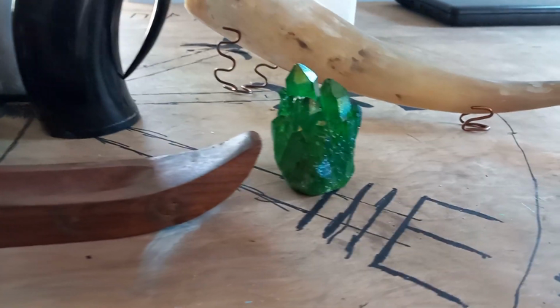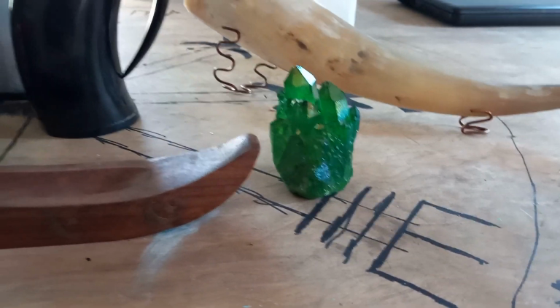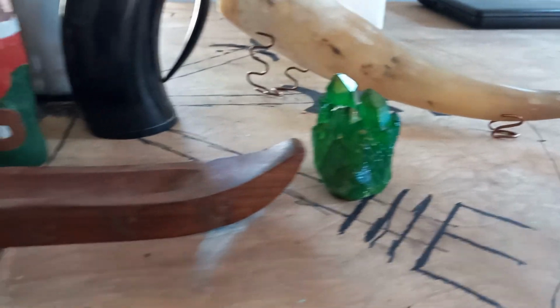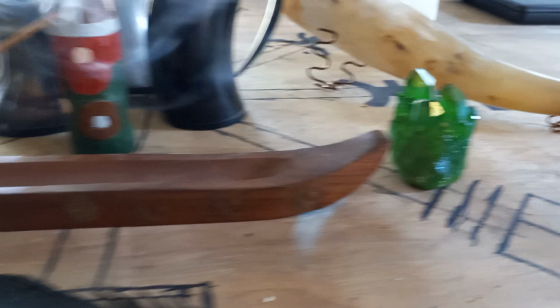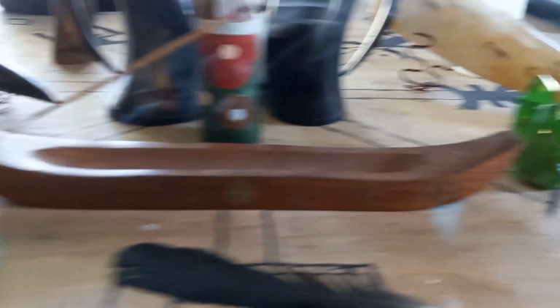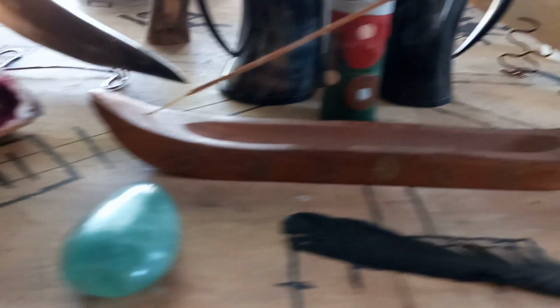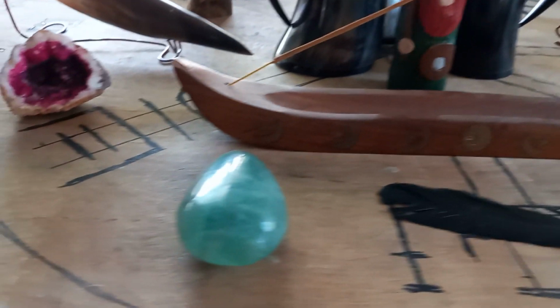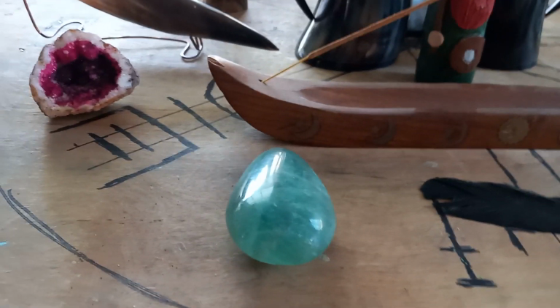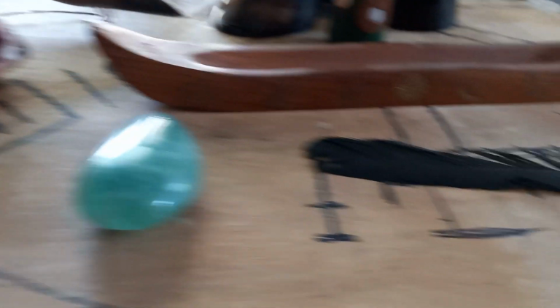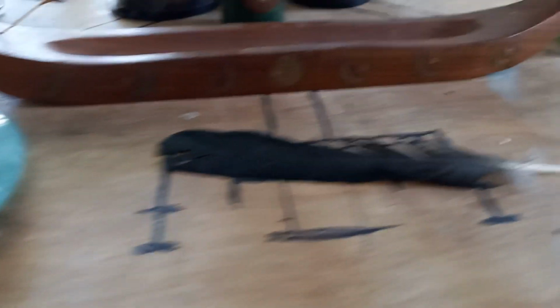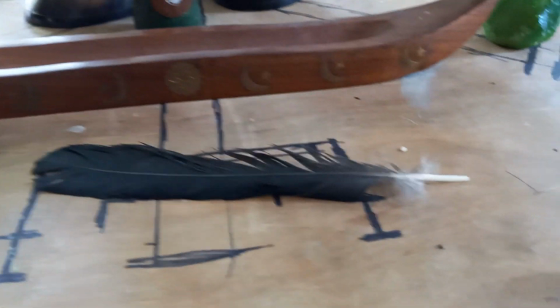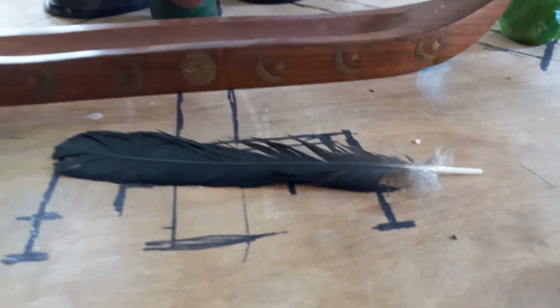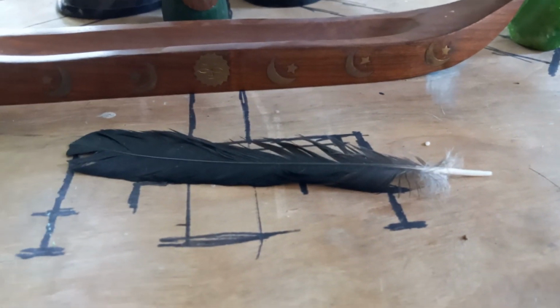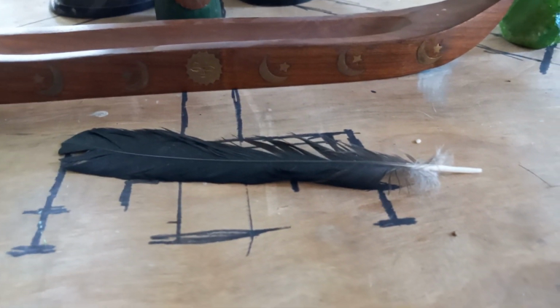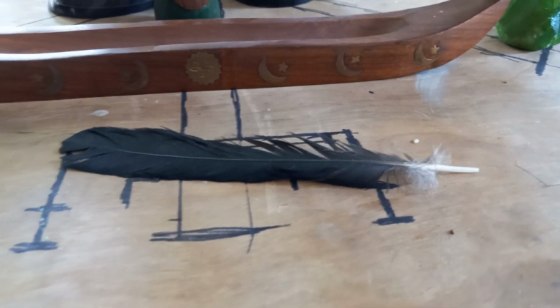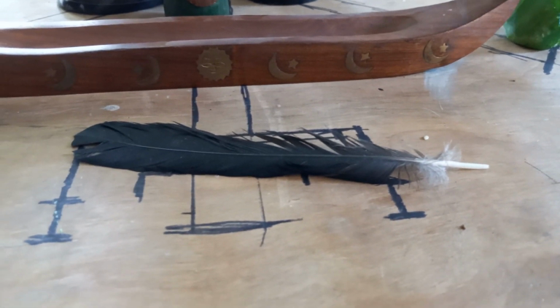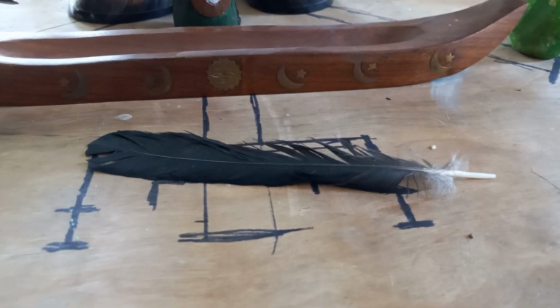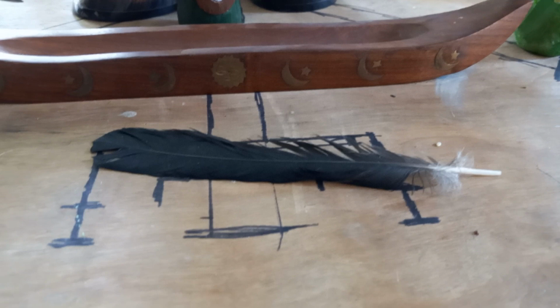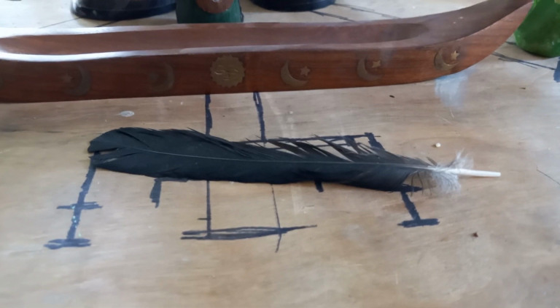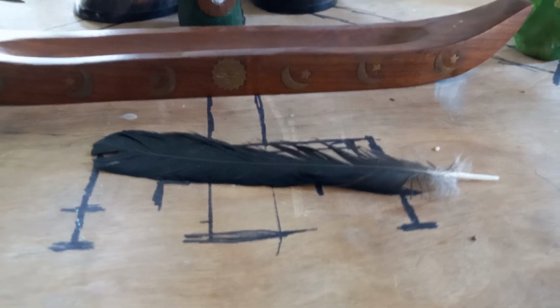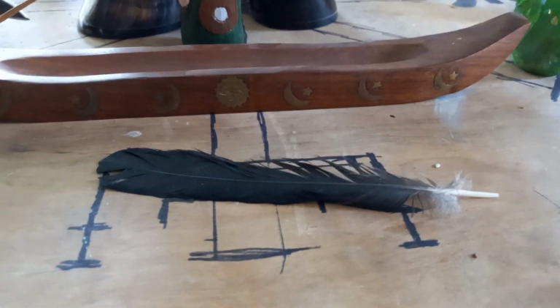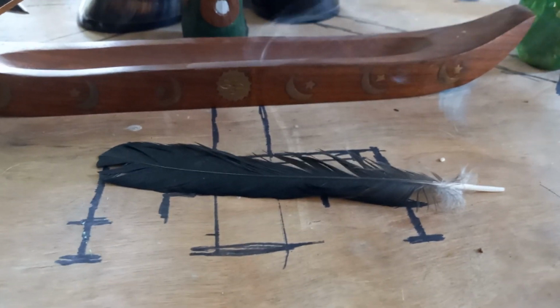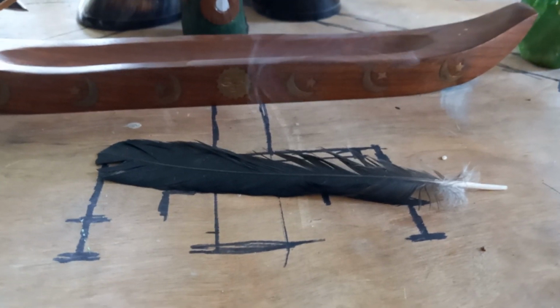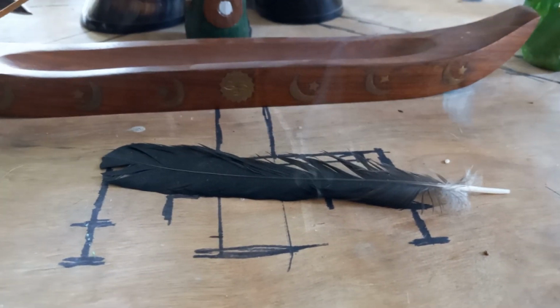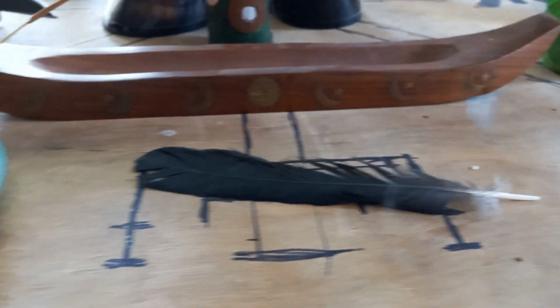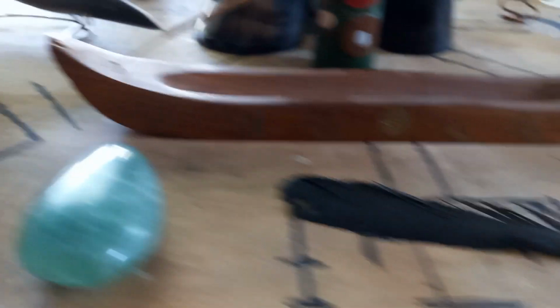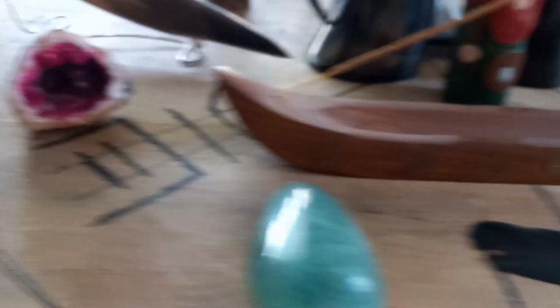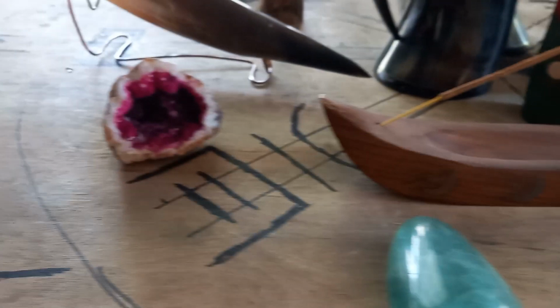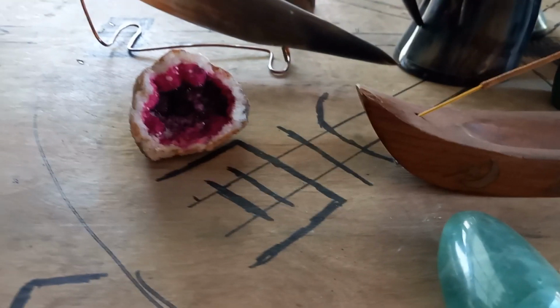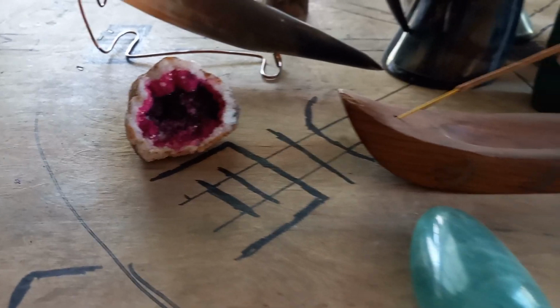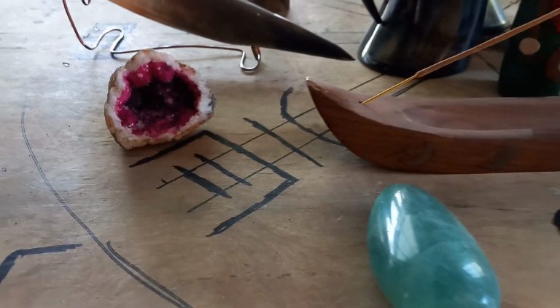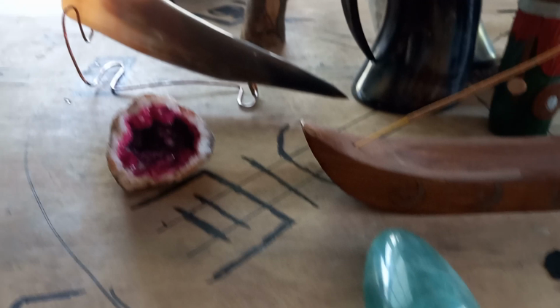Some crystals. Gotta have a raven's feather to help with doing smudging for sage. Couple more crystals.